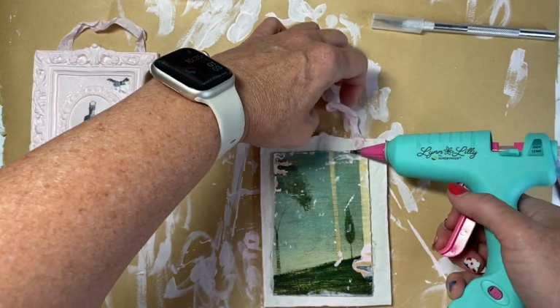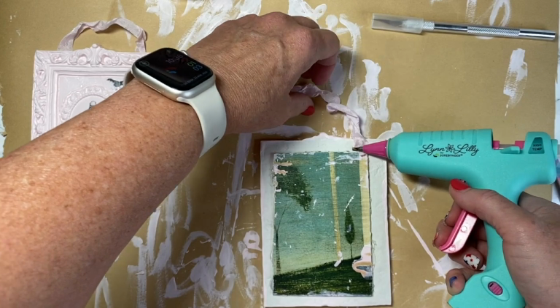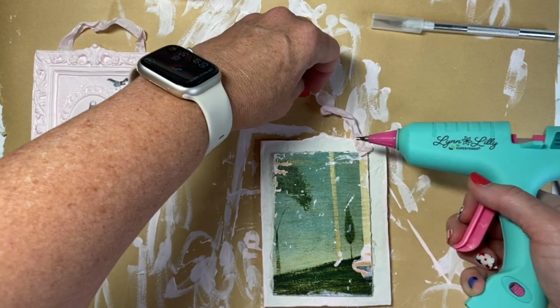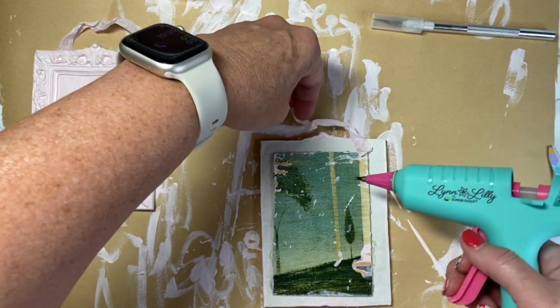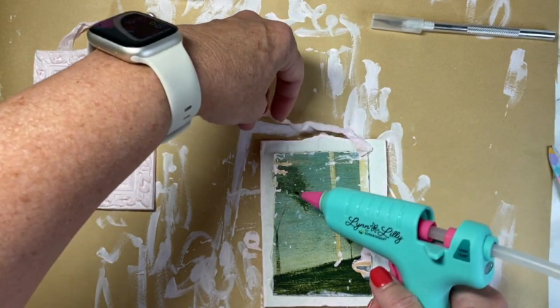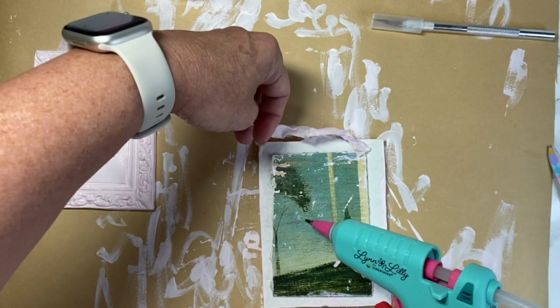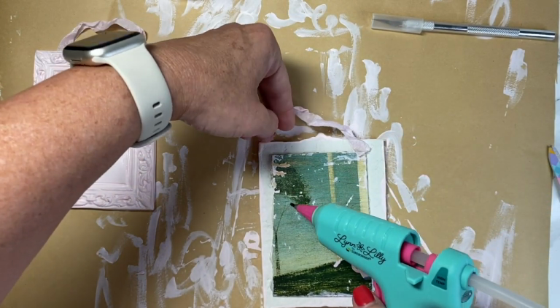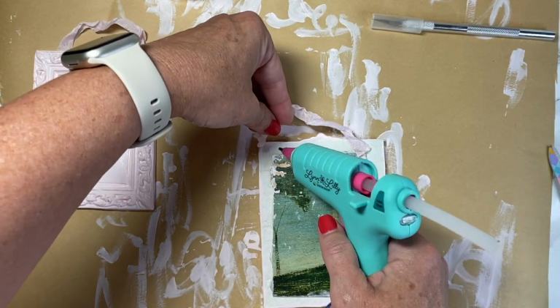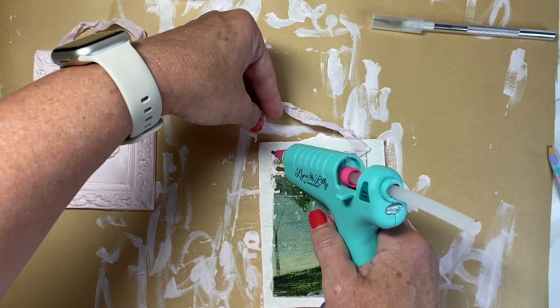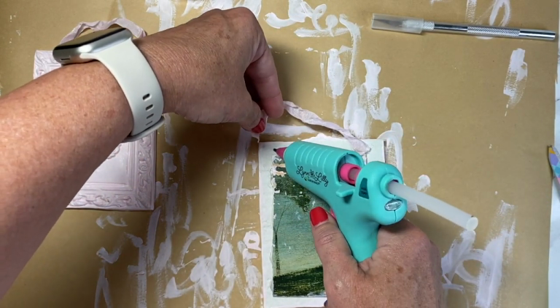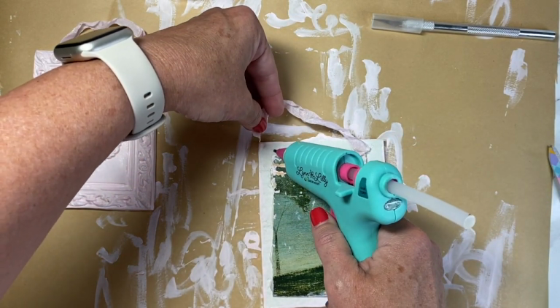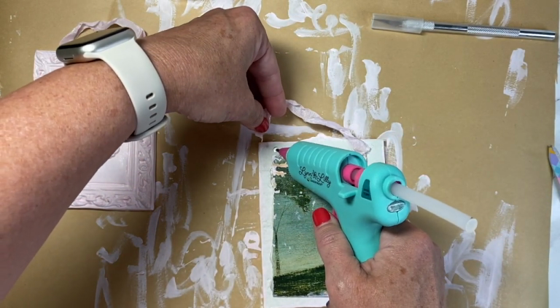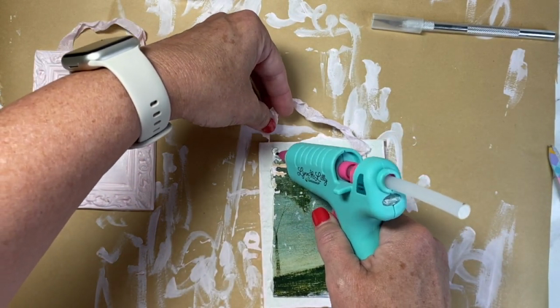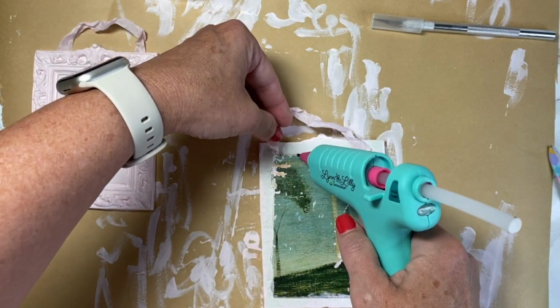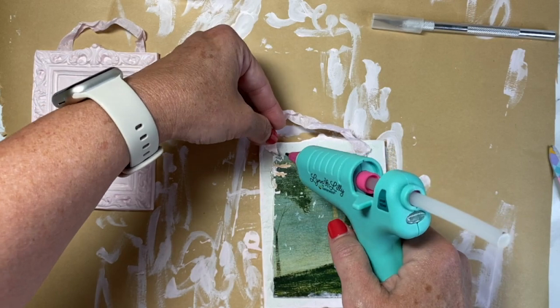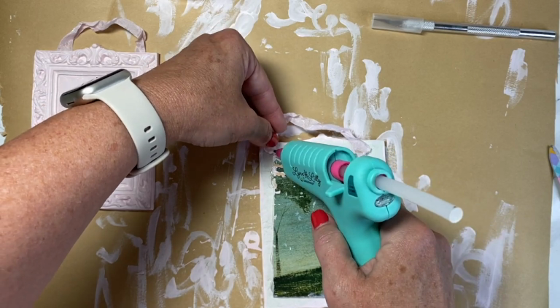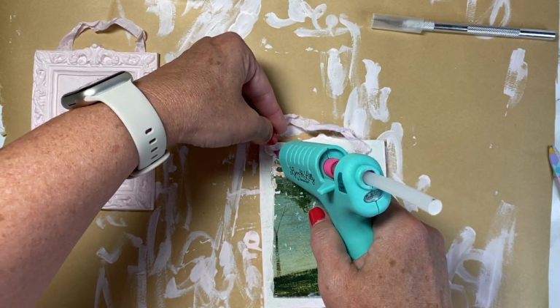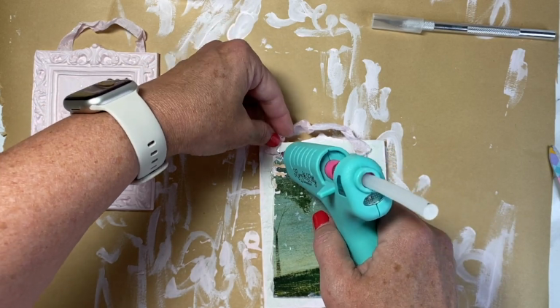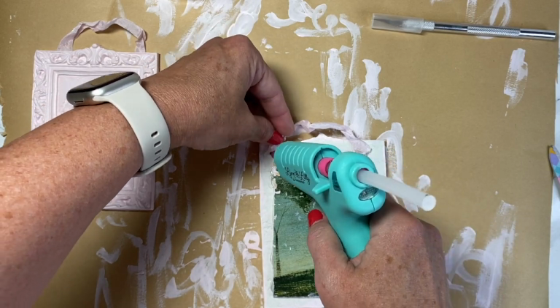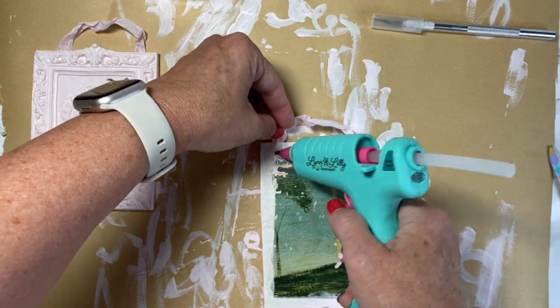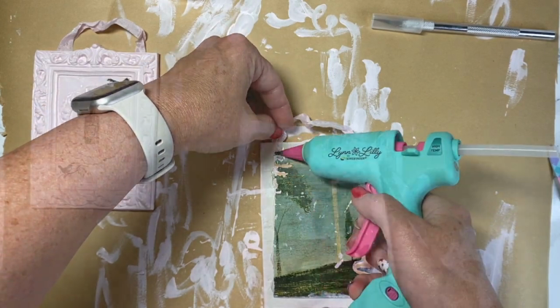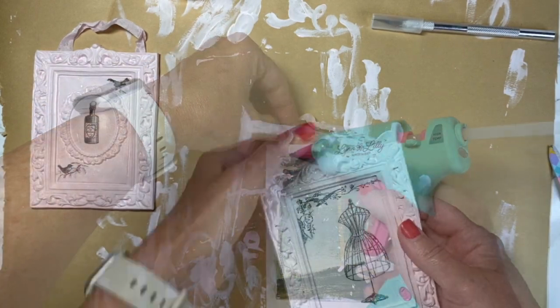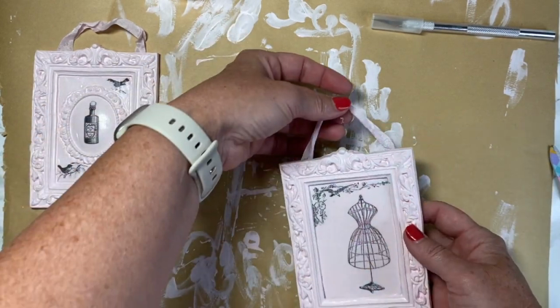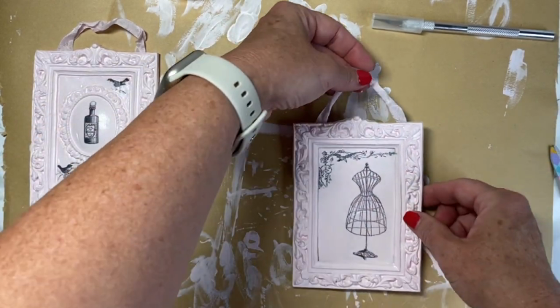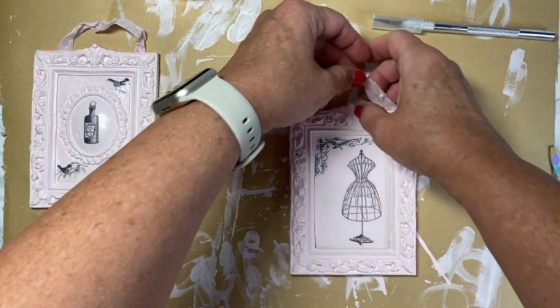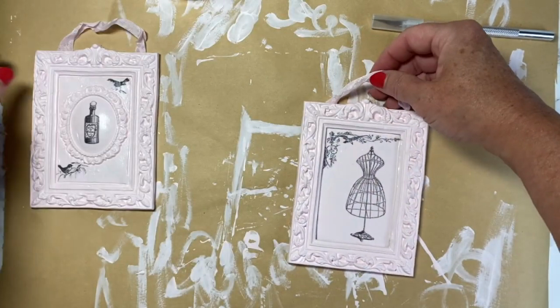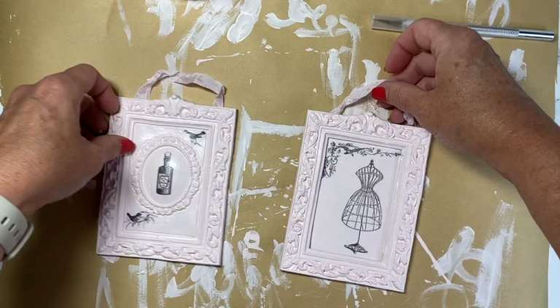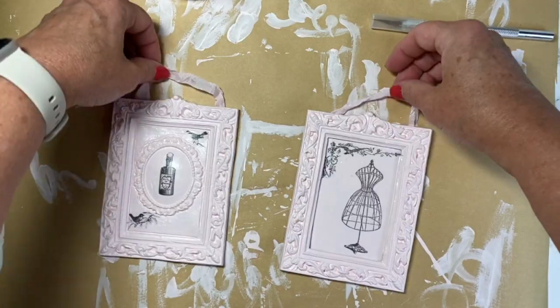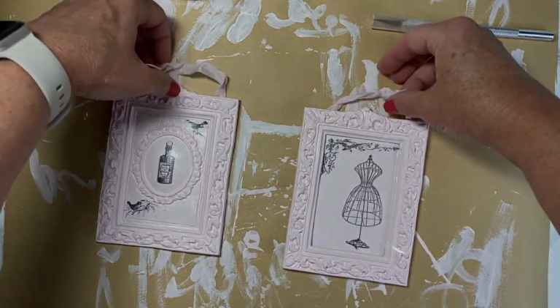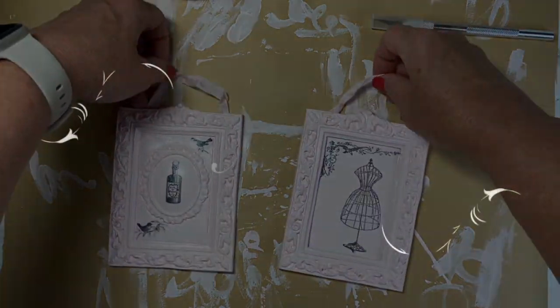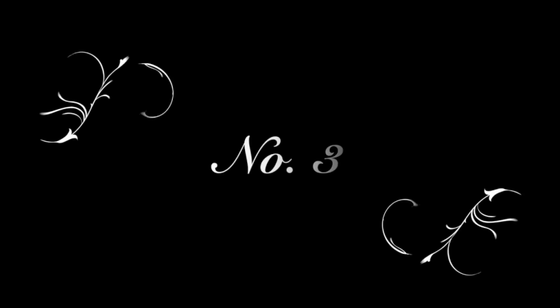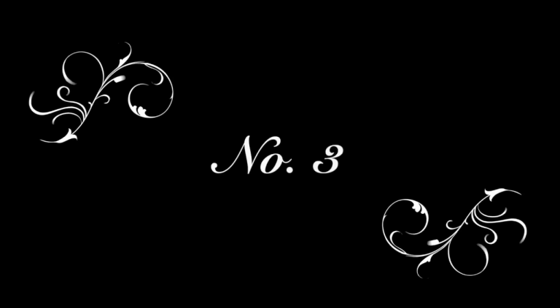I made the hangers super short because I have a place in mind for them. These turned out super cute and I can't wait to try more in a different design.